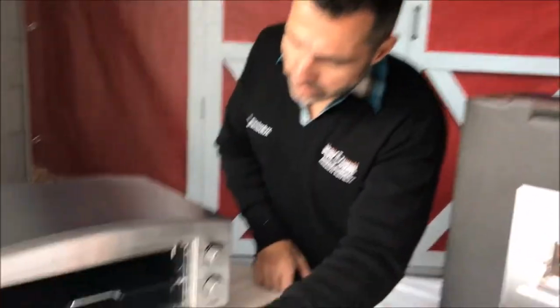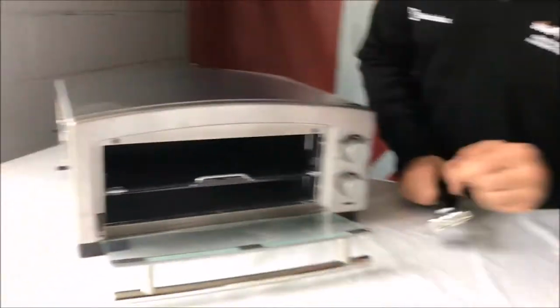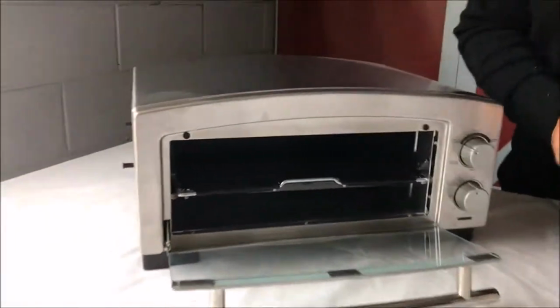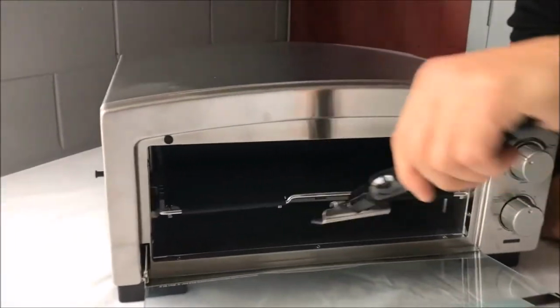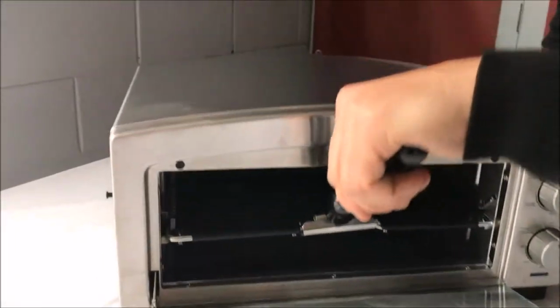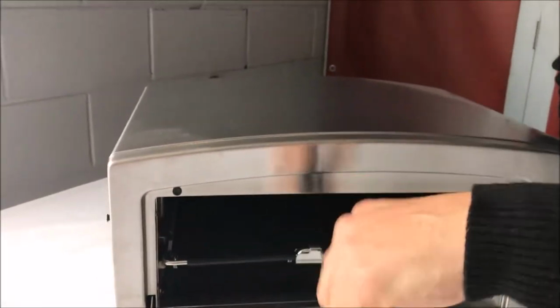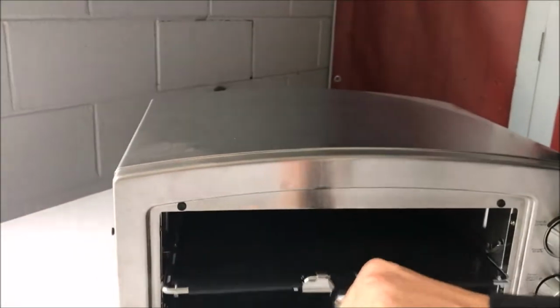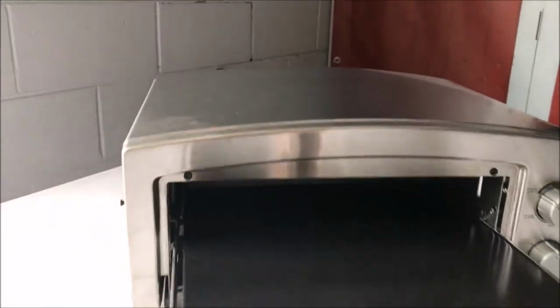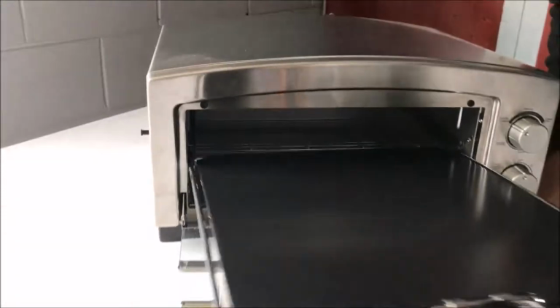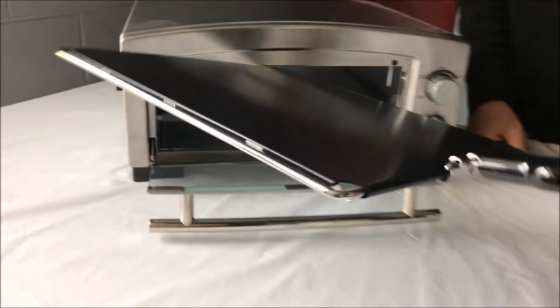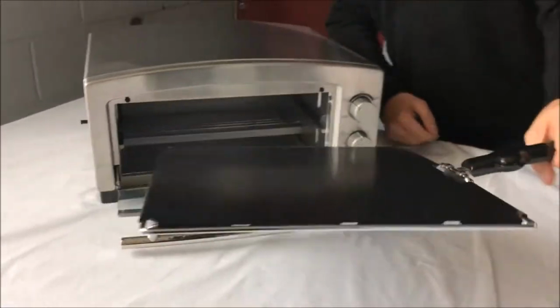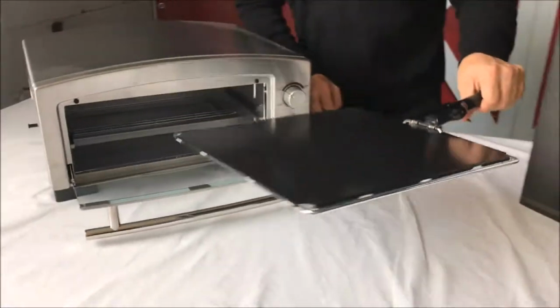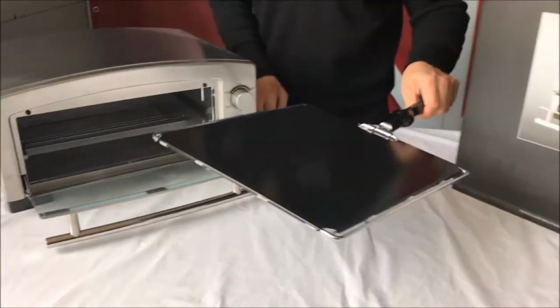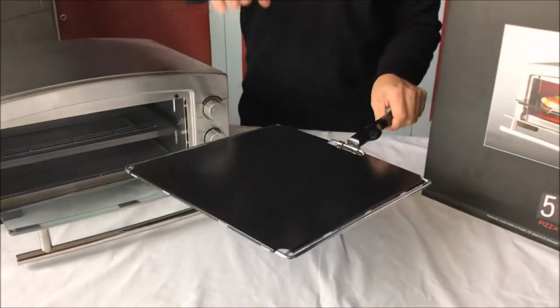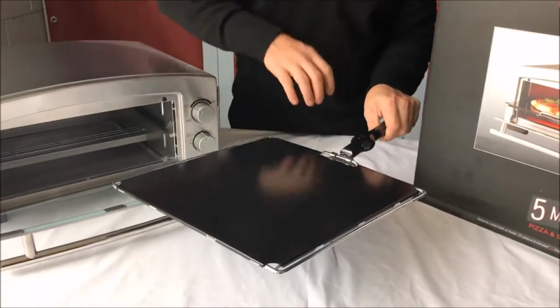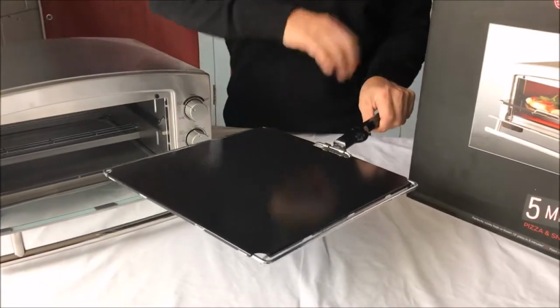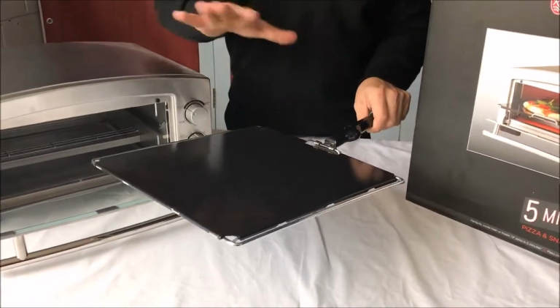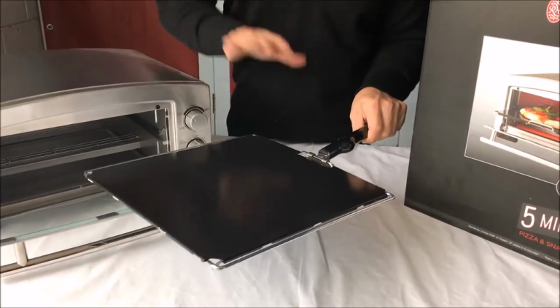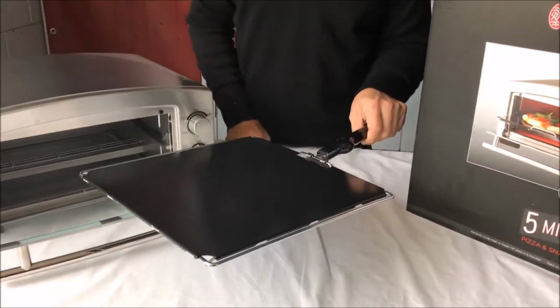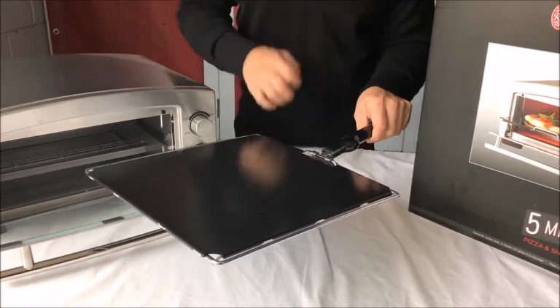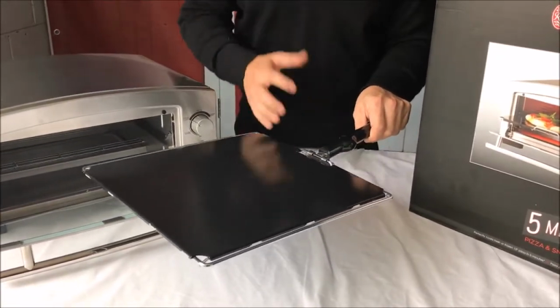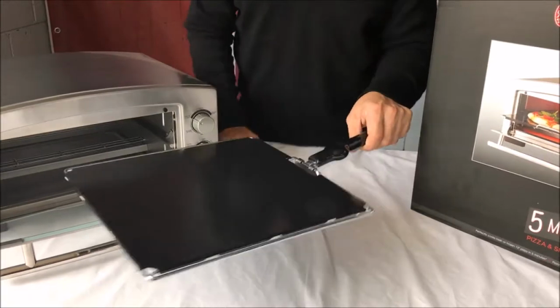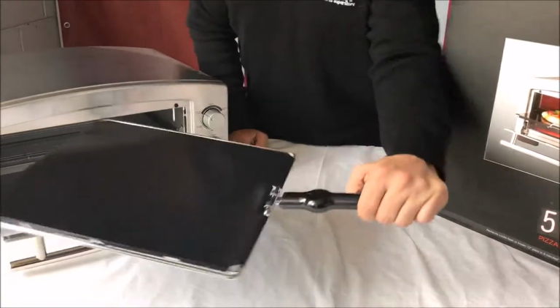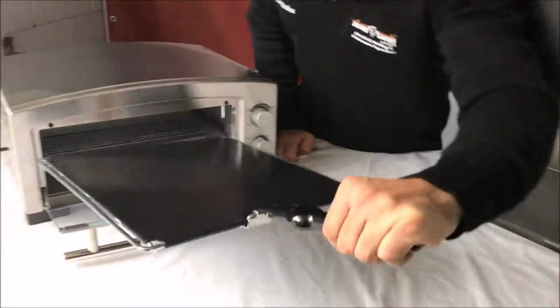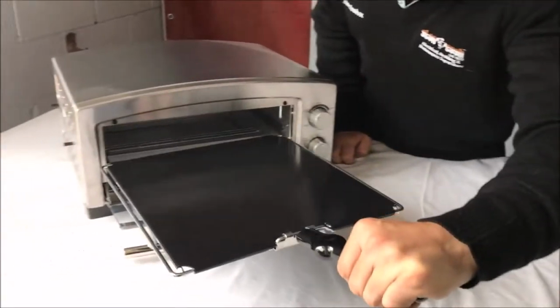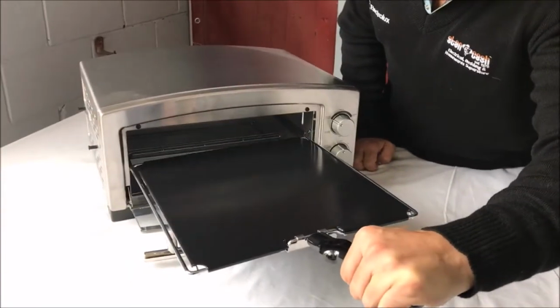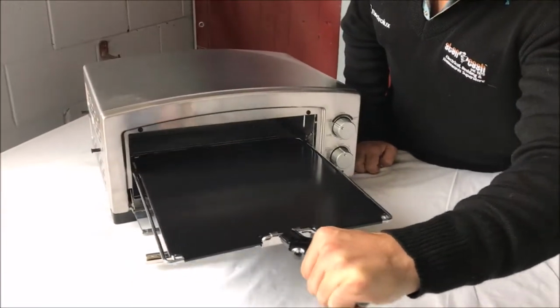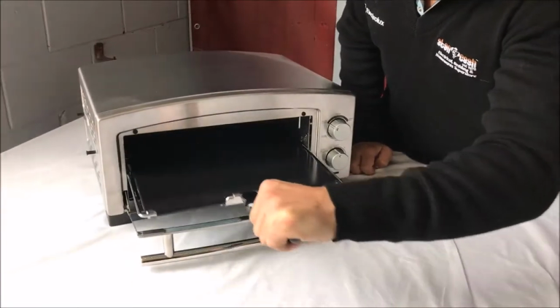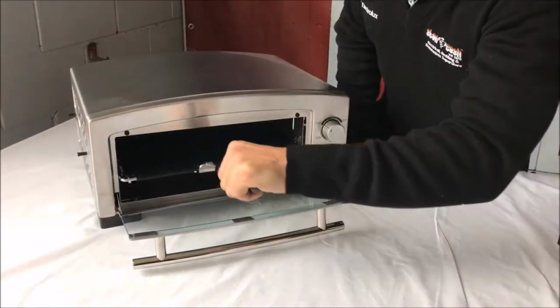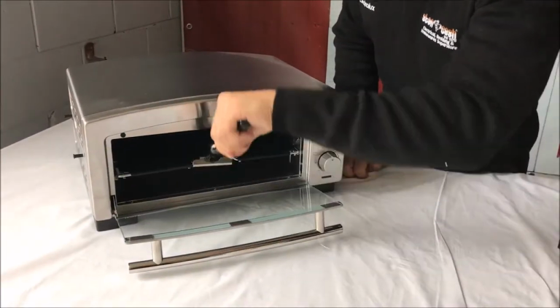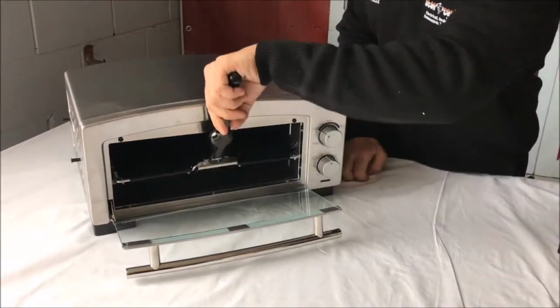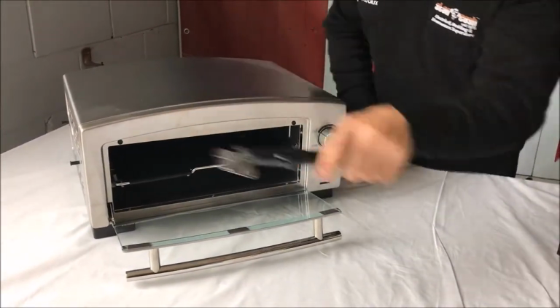When you open the door, you'll see that inside here you've got a really large ceramic coated tray which fits about a 12 inch size pizza, and it makes it really easy to get the tray in and out so you're not going to burn yourself either.